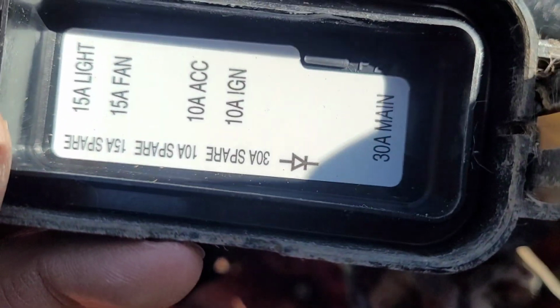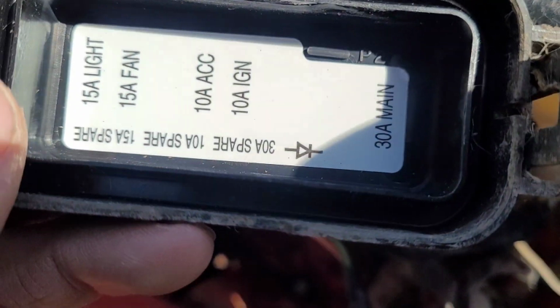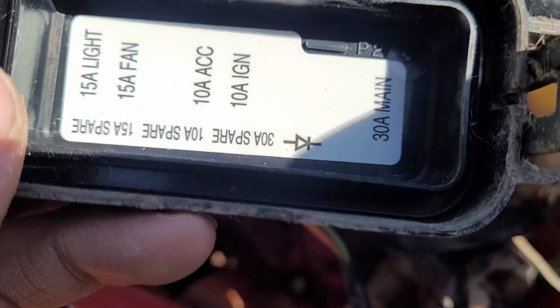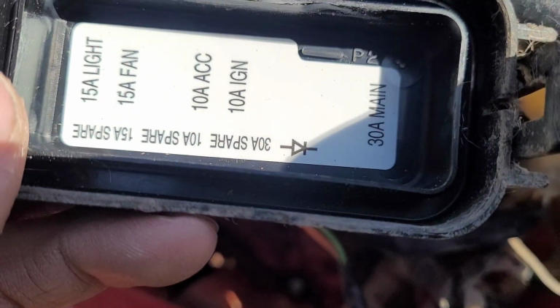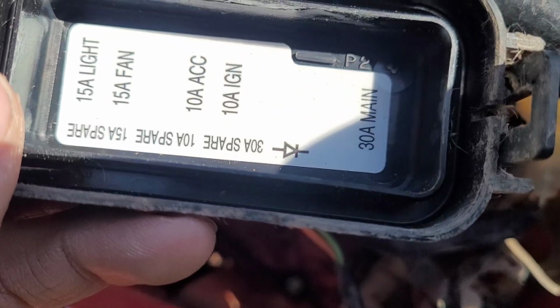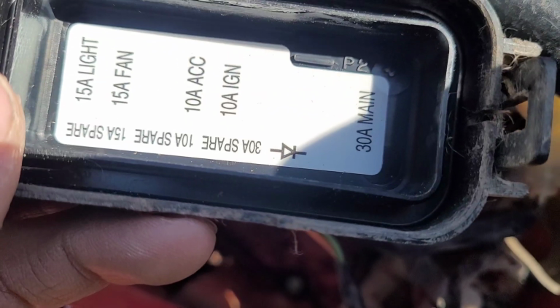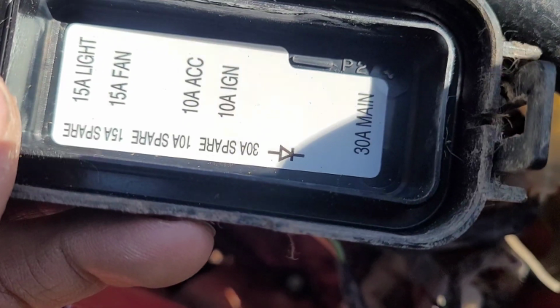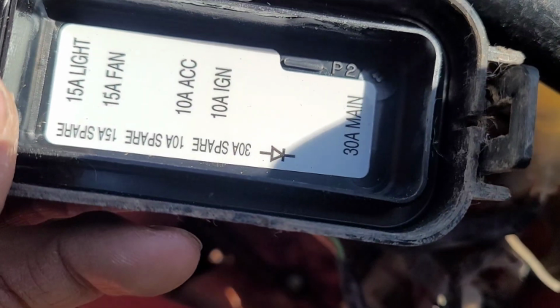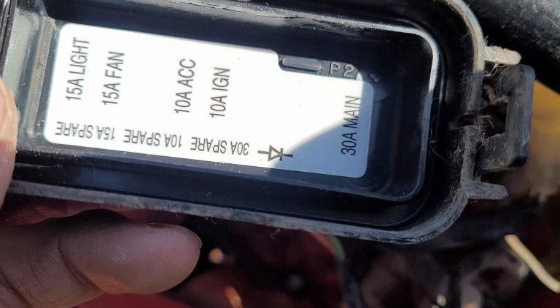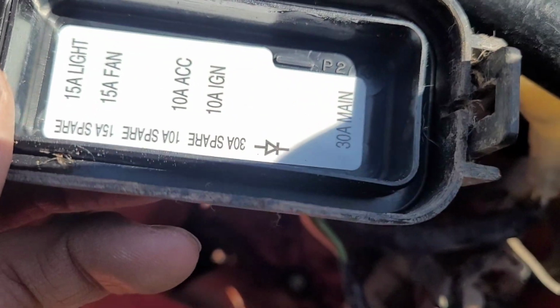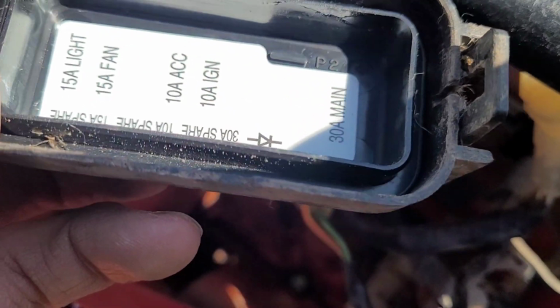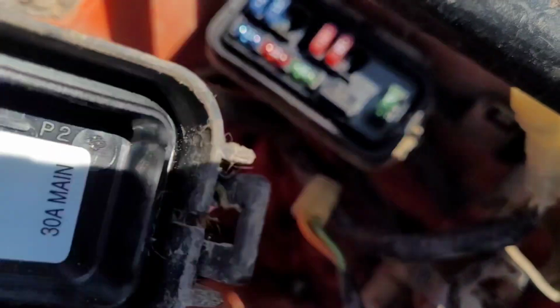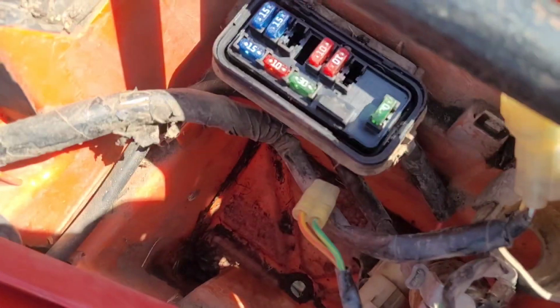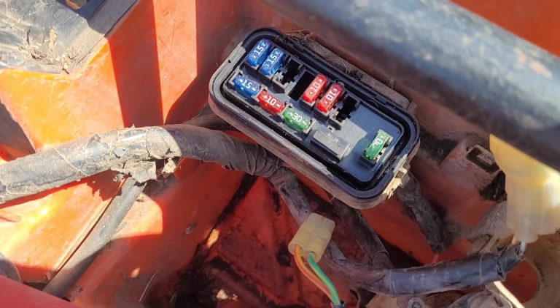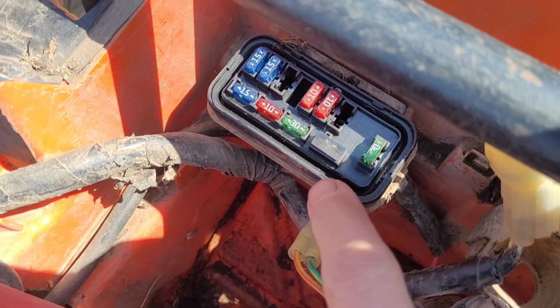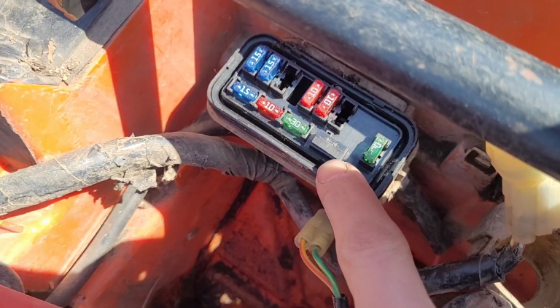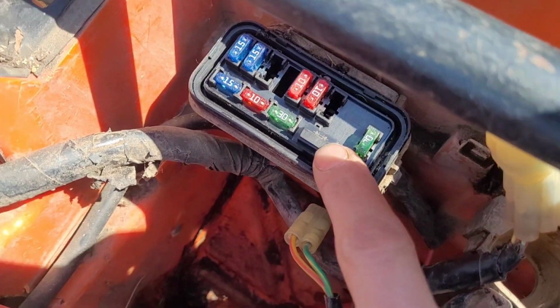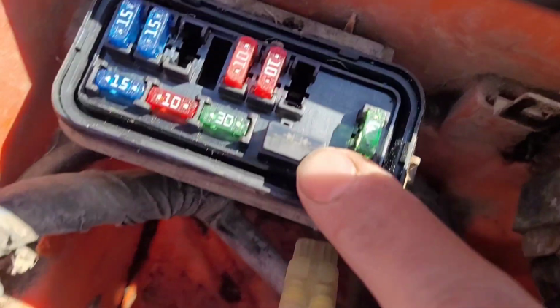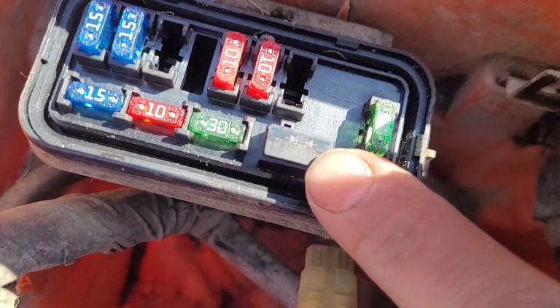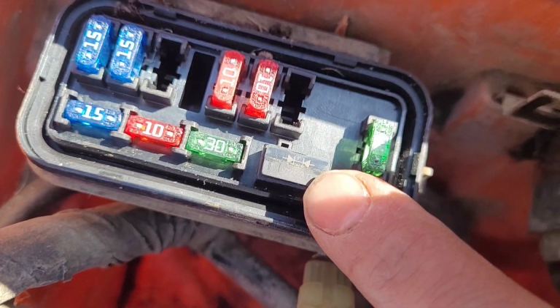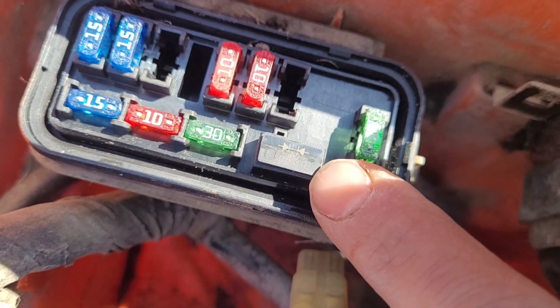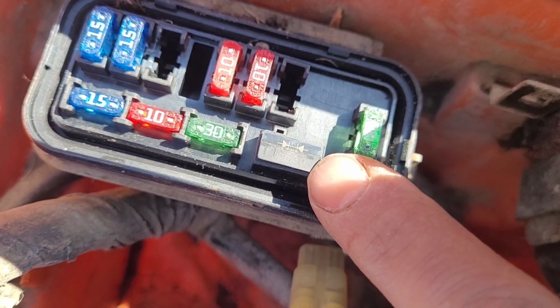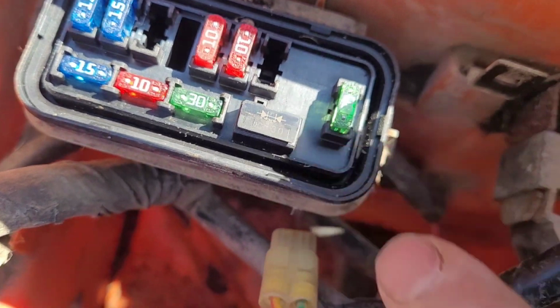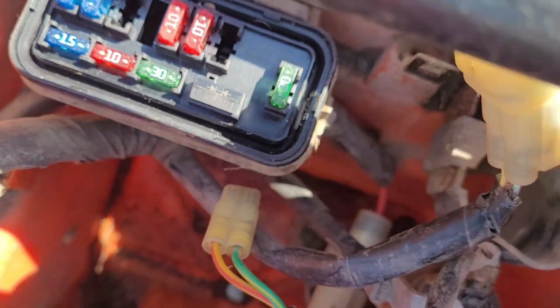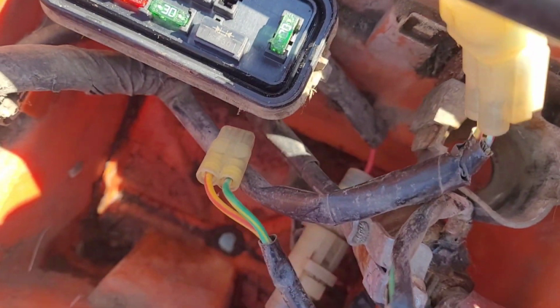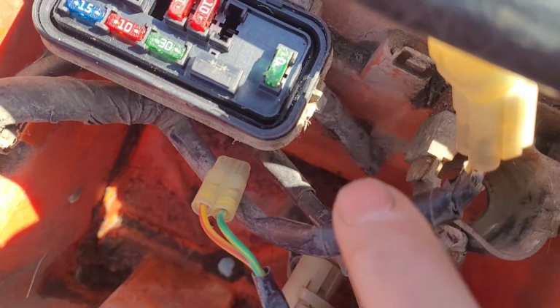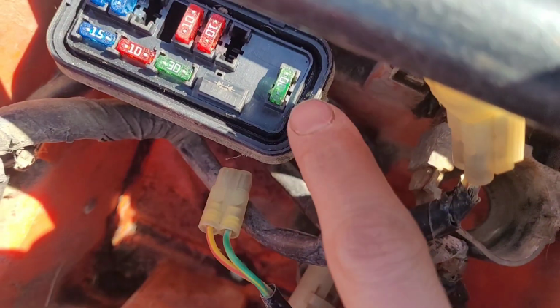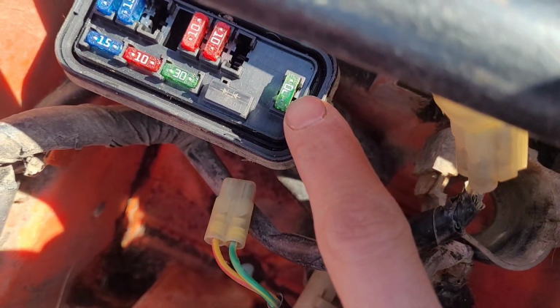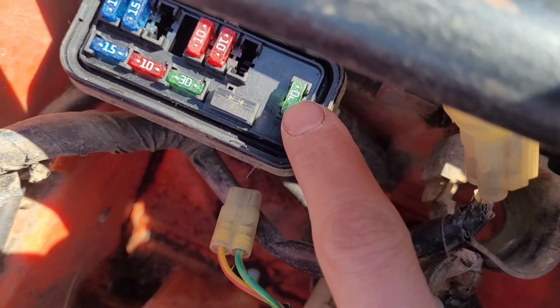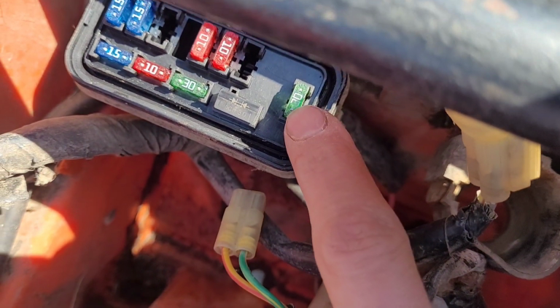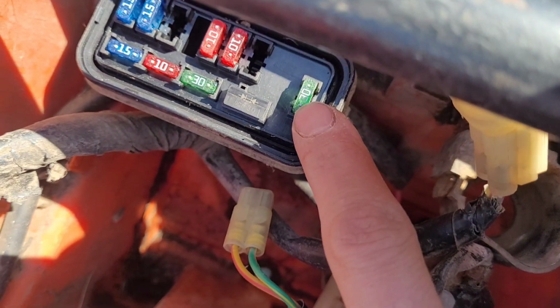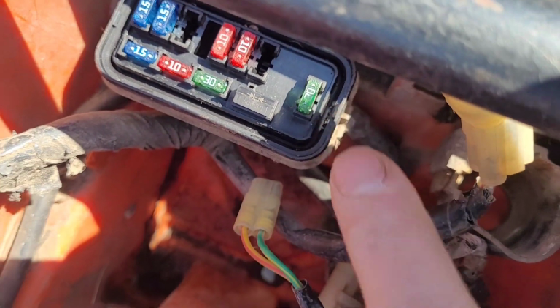I think this component is just a diode to make sure the current flows through it correctly, but if you know what this thing is, comment down below and explain it to me. And then we have a 30-amp main fuse.